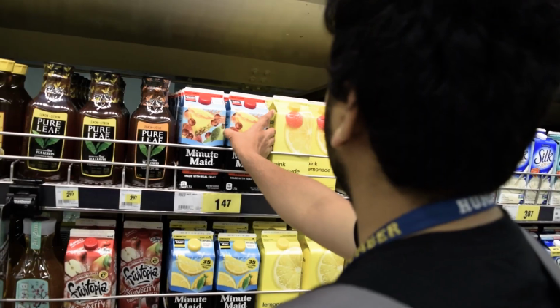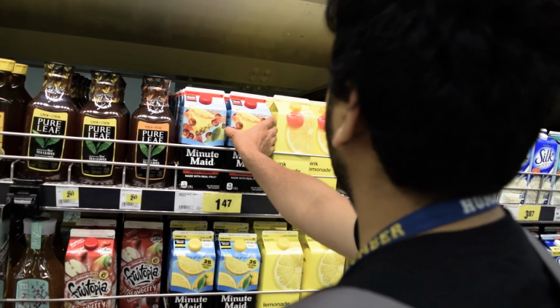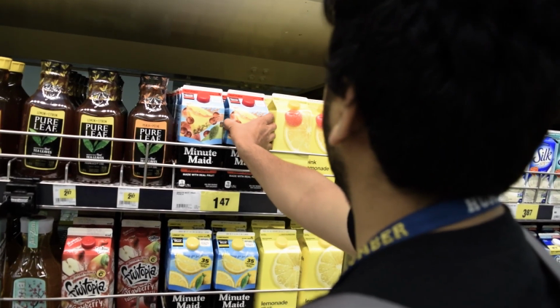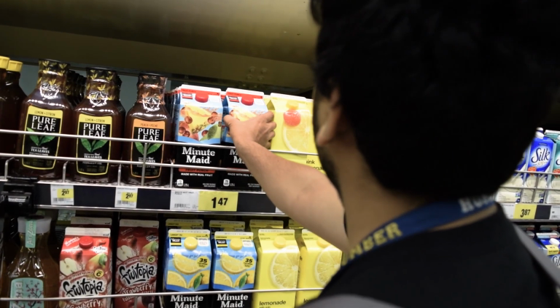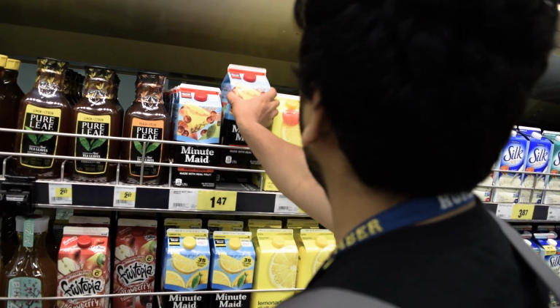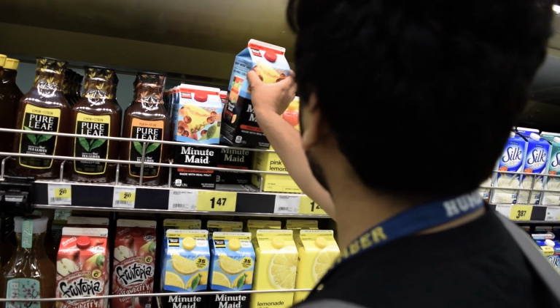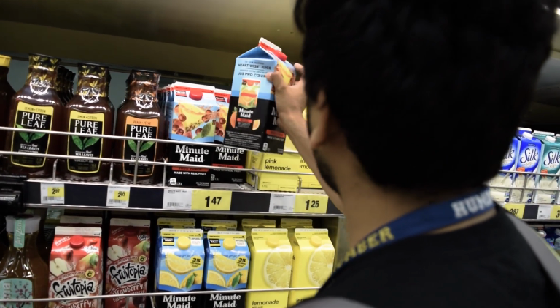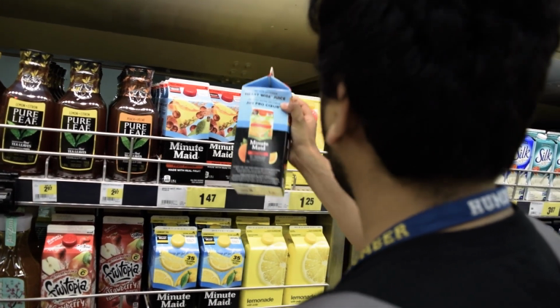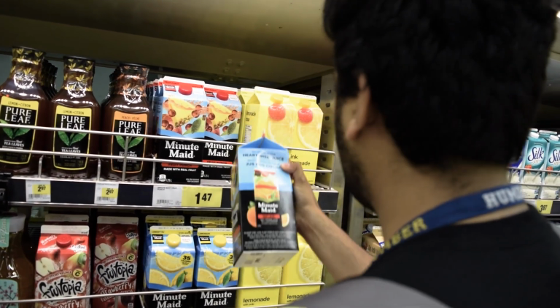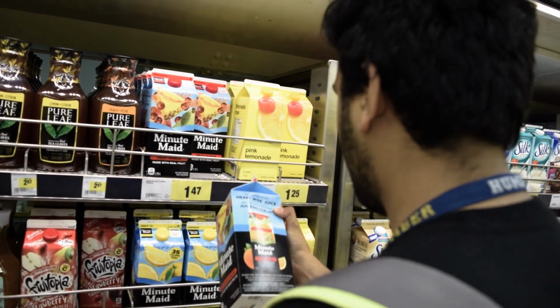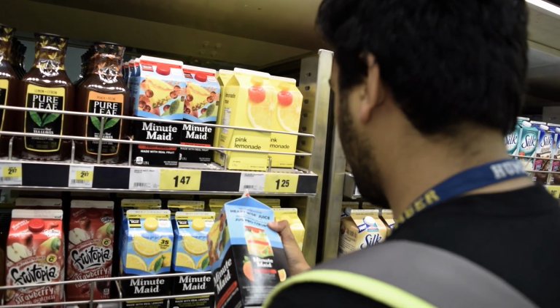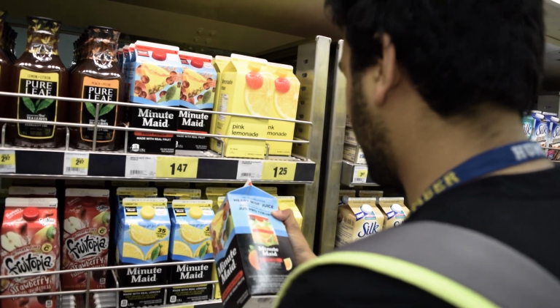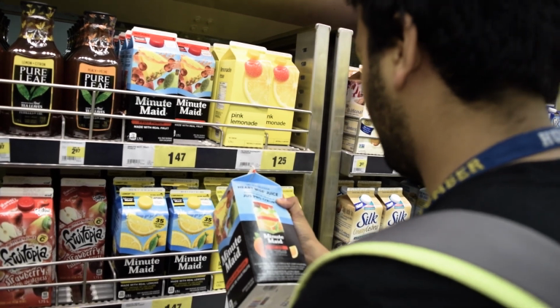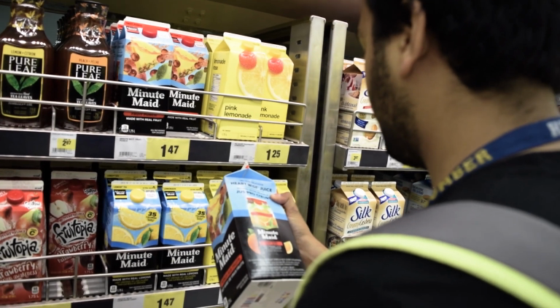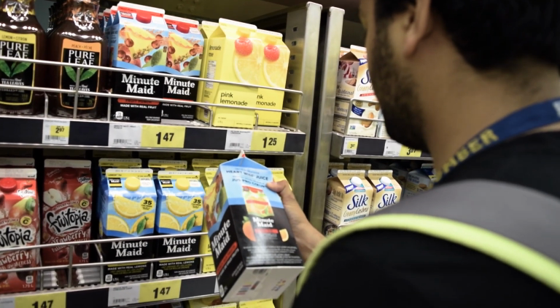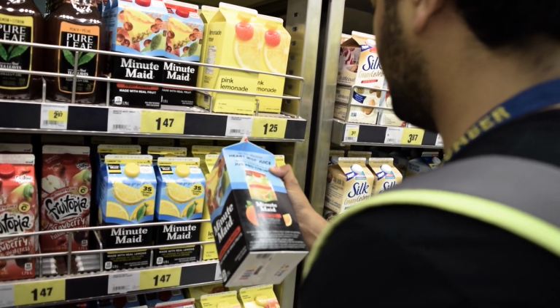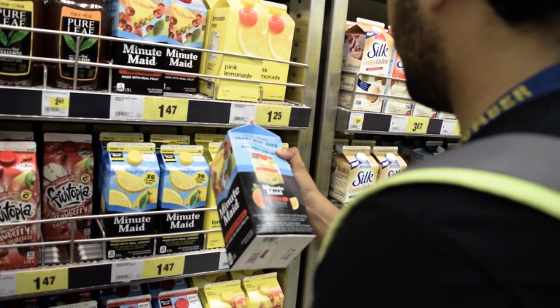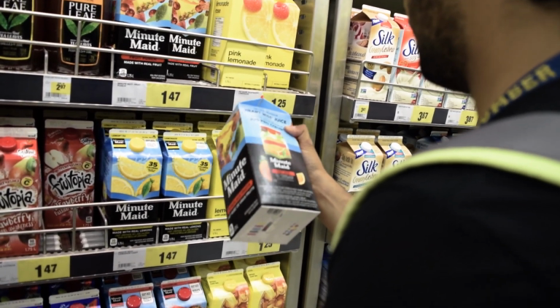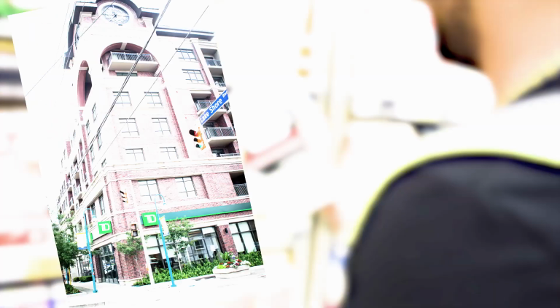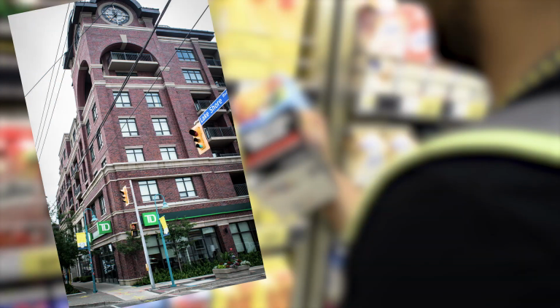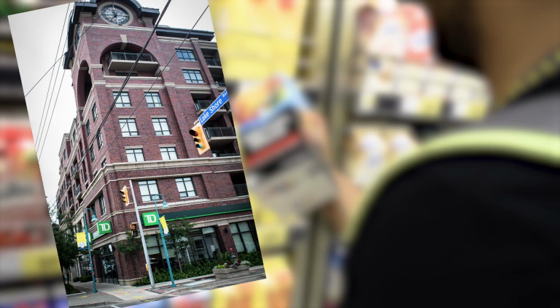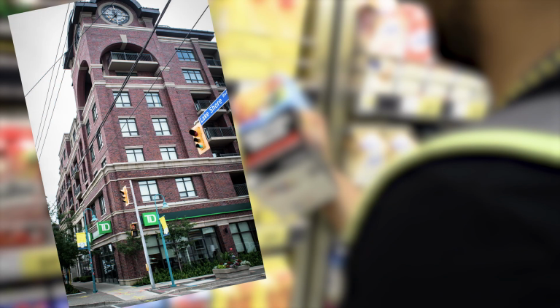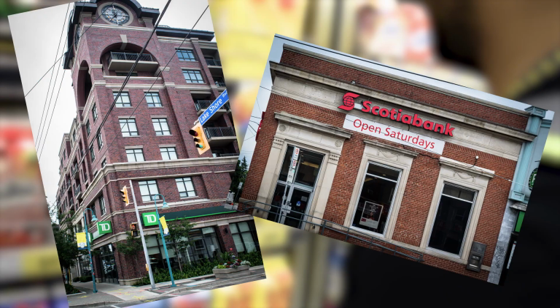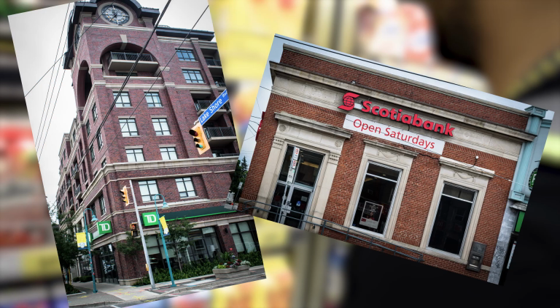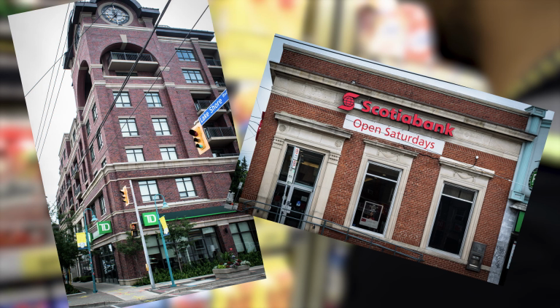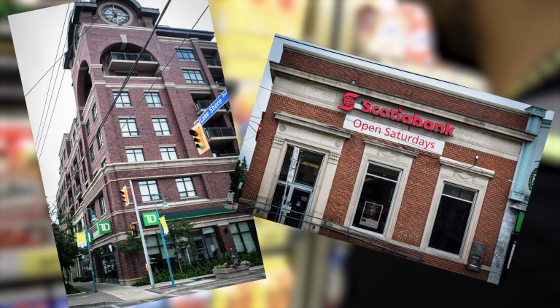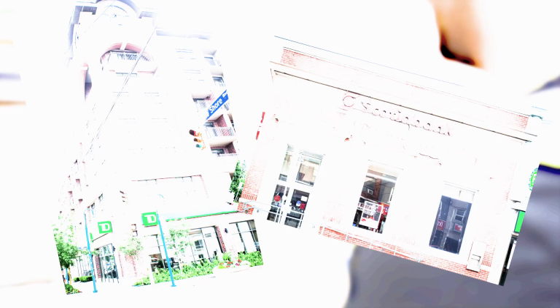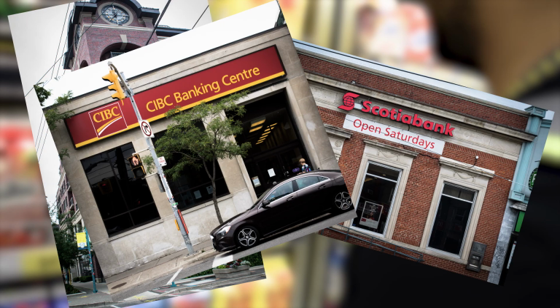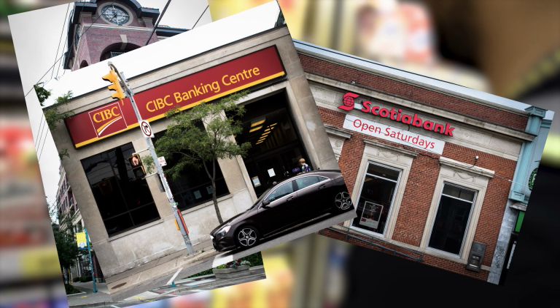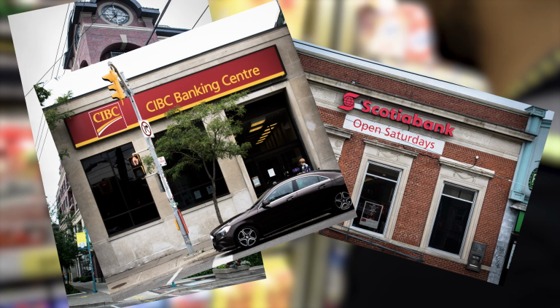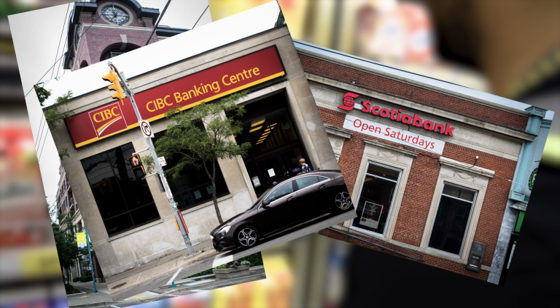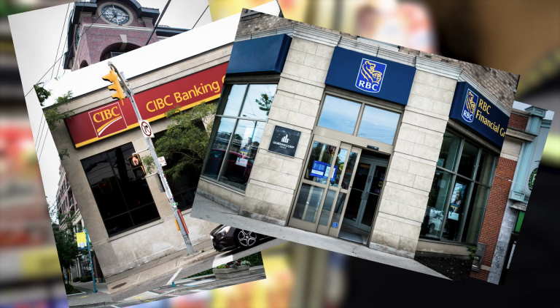Now, for buying all these things you need money, and hence it's bank, right? No problem. Near to campus, you will find TD, Scotiabank, CIBC, and NRBC.